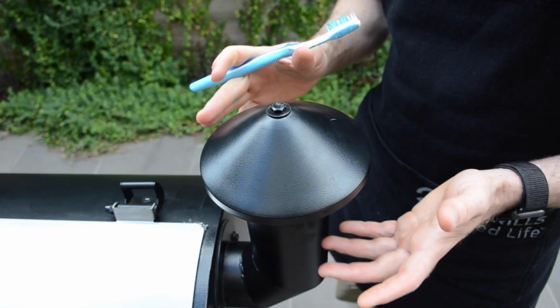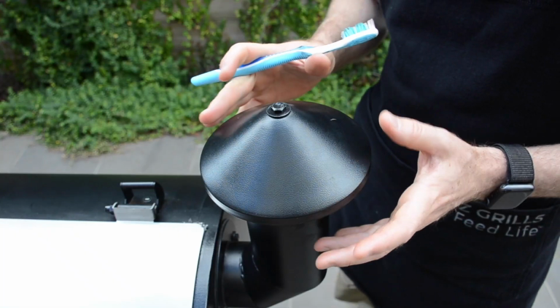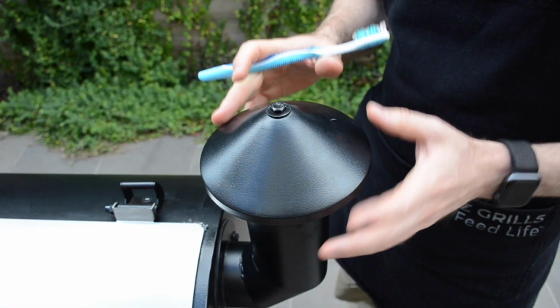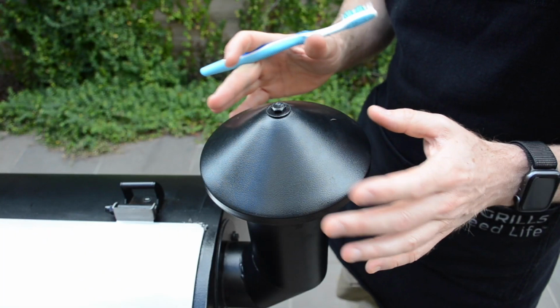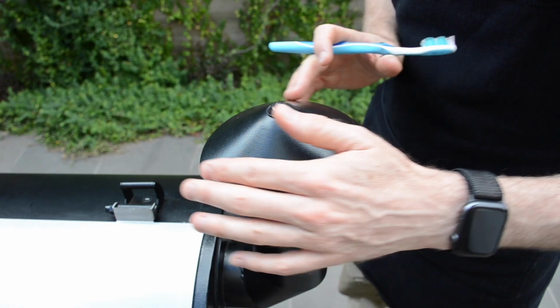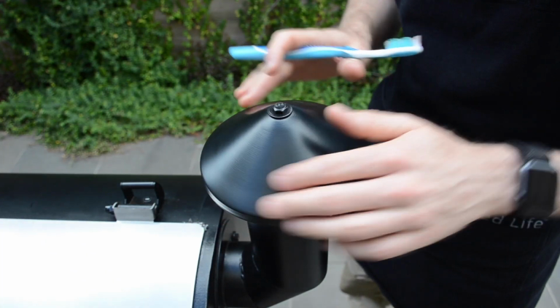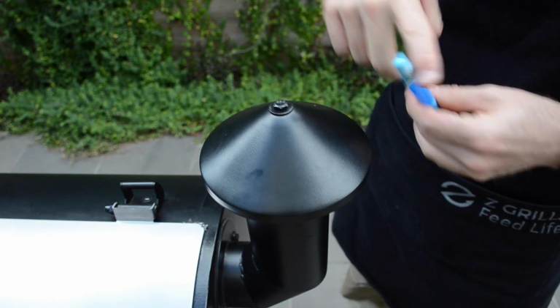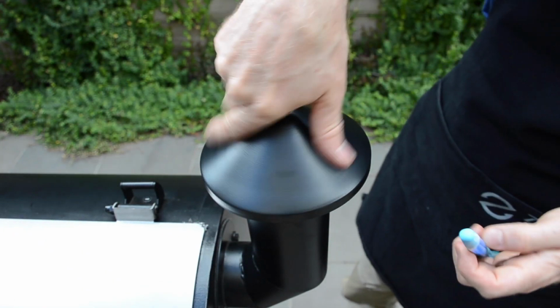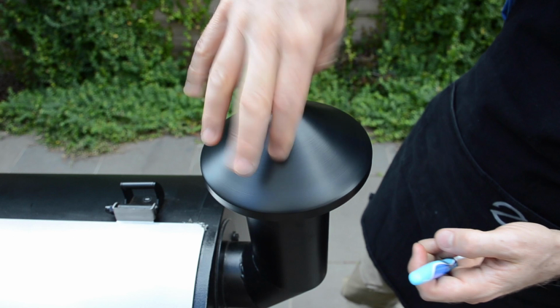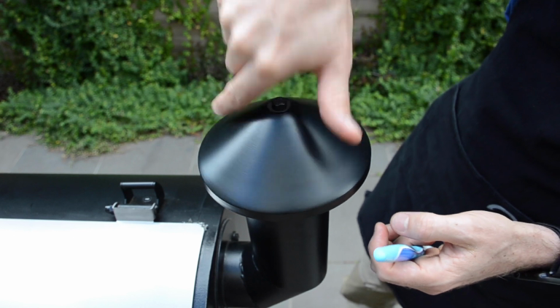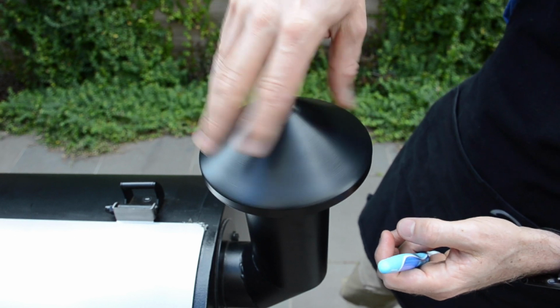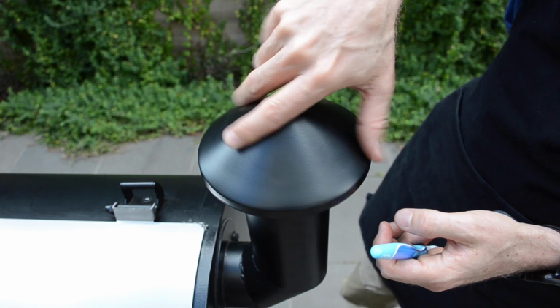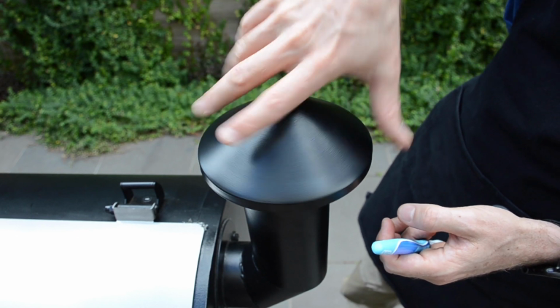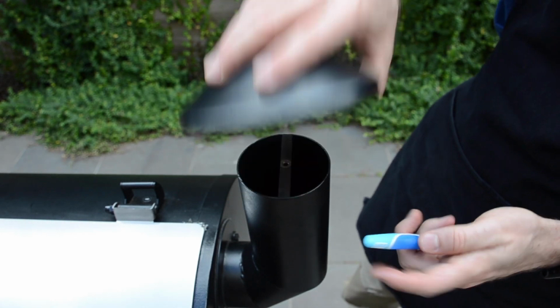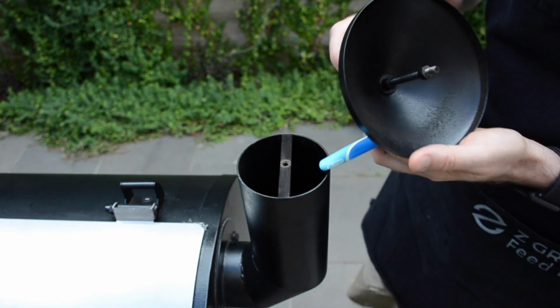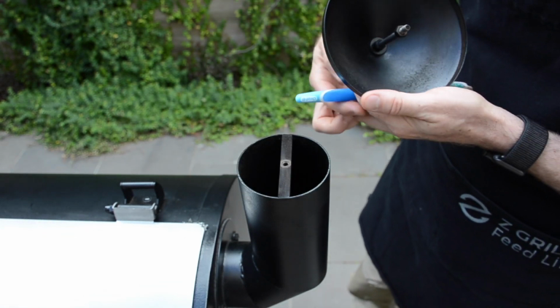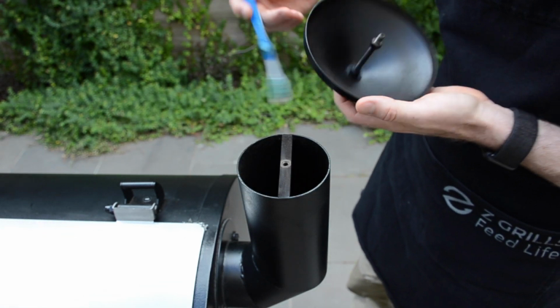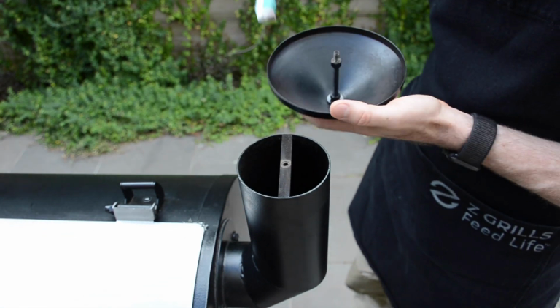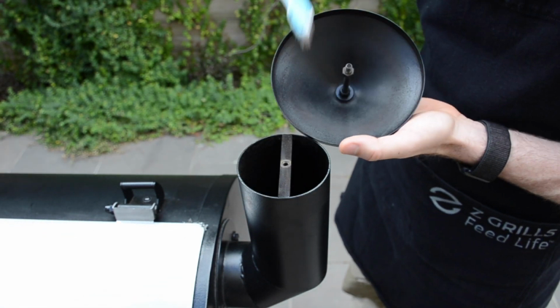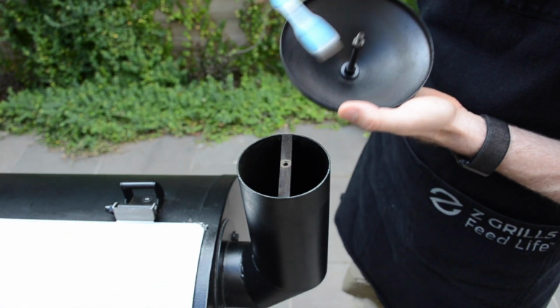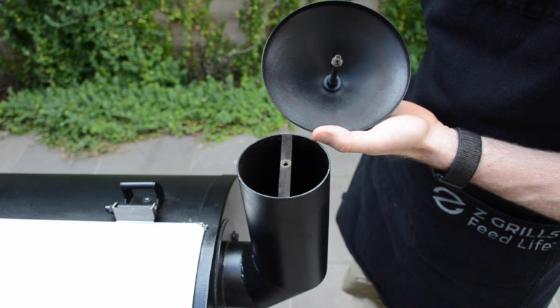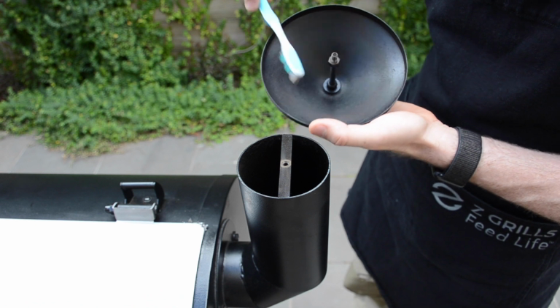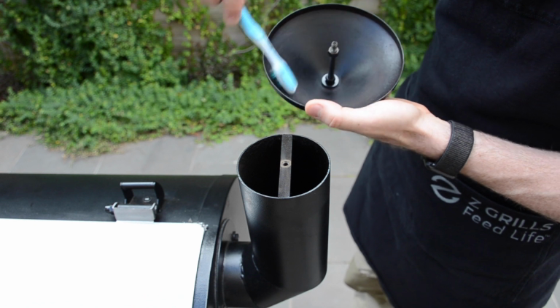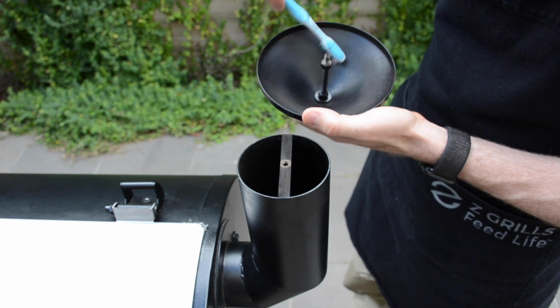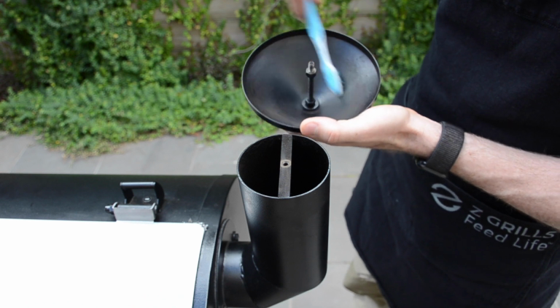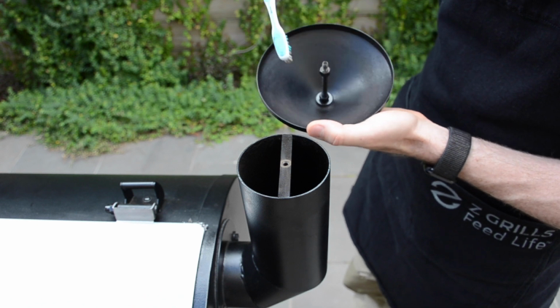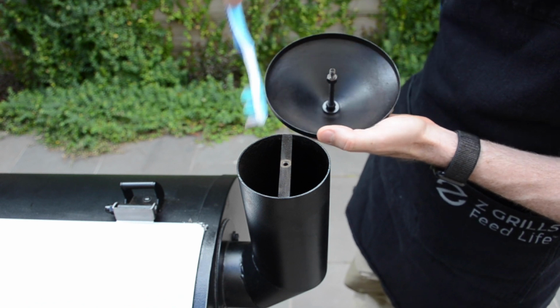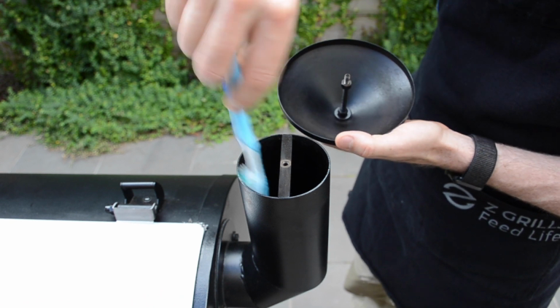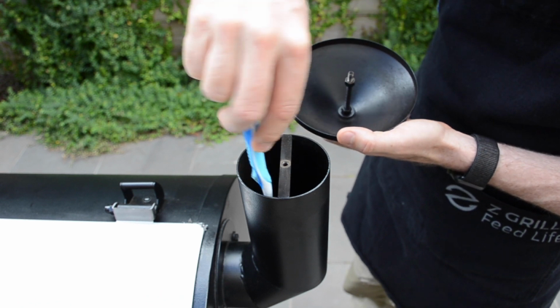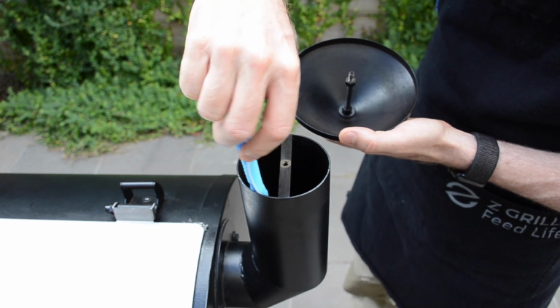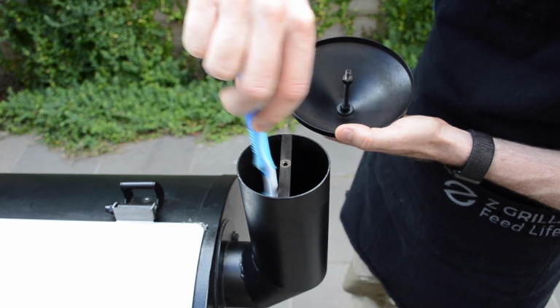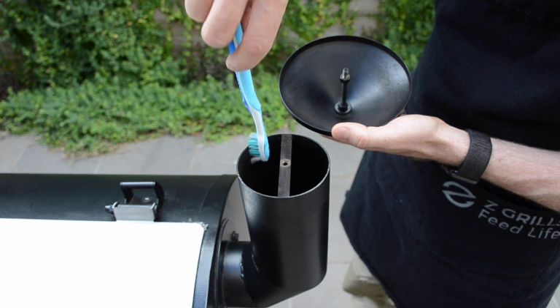Once every 6 to 12 months, or depending on usage, you can also take off the chimney cap and just use a toothbrush to give the inside of the cap a scrub. Mine's clean because I've recently cleaned it. Scrub that out with a toothbrush, and also inside the chimney stack as well.